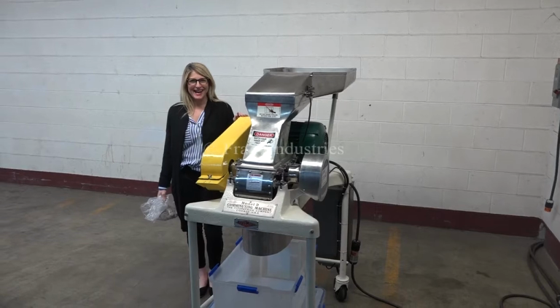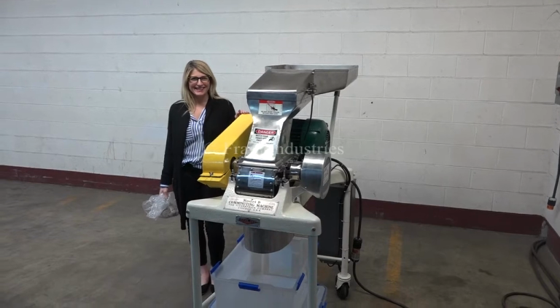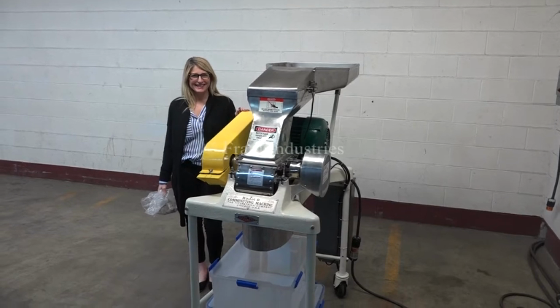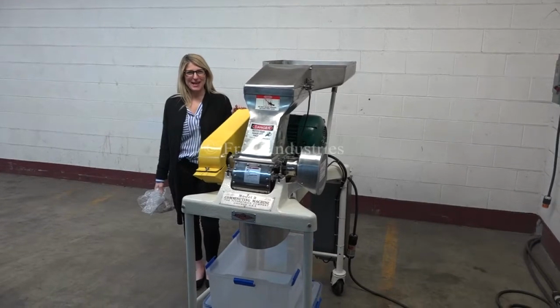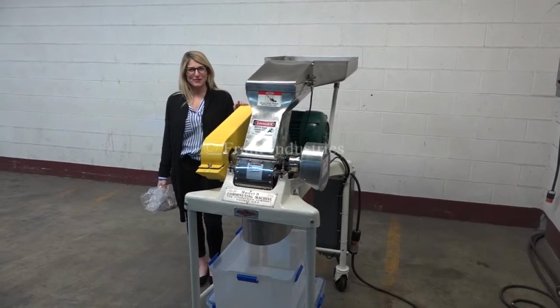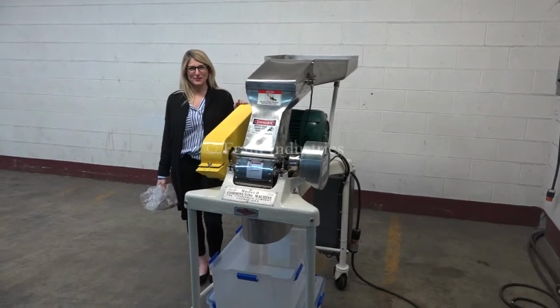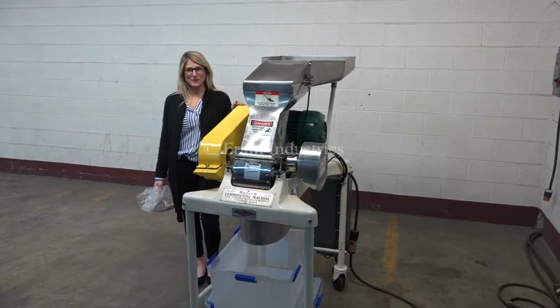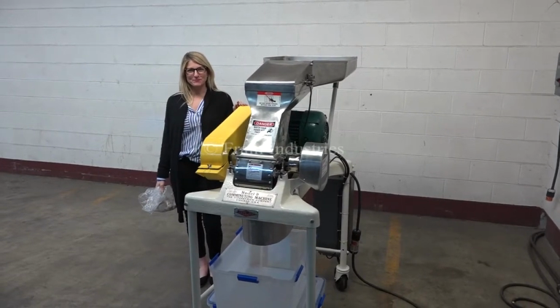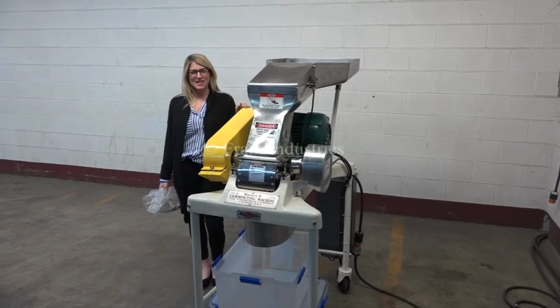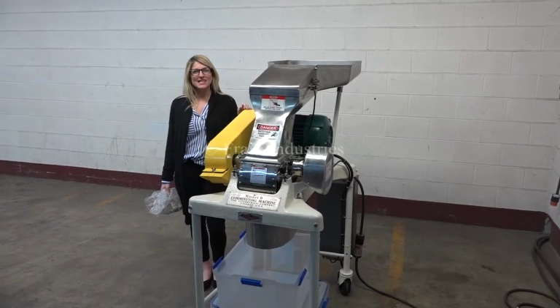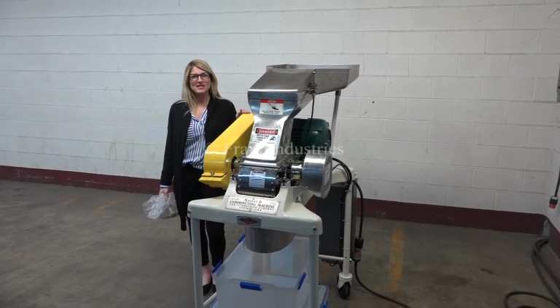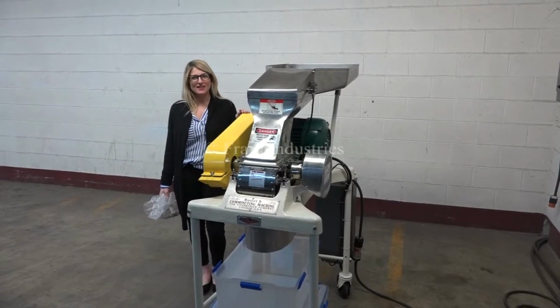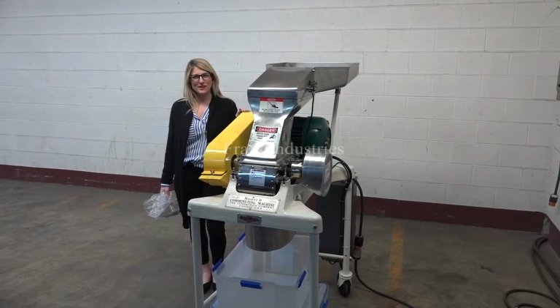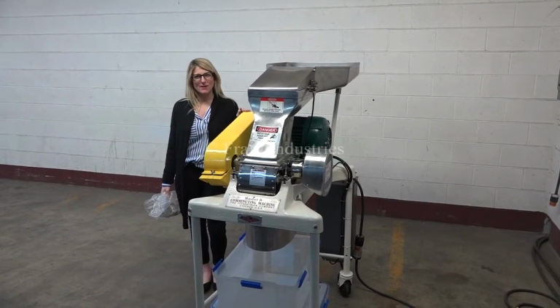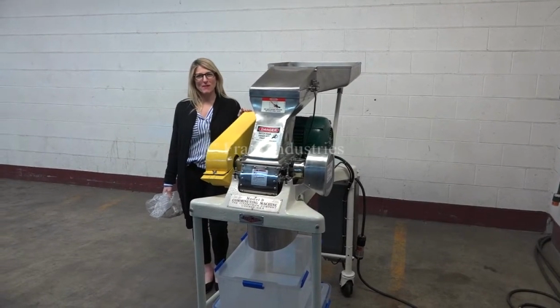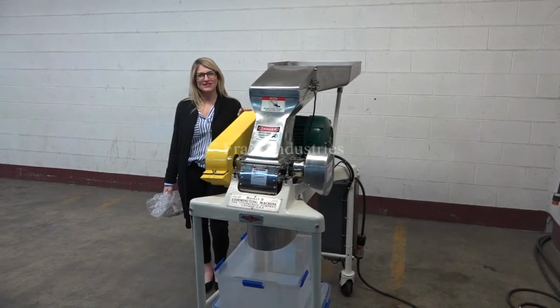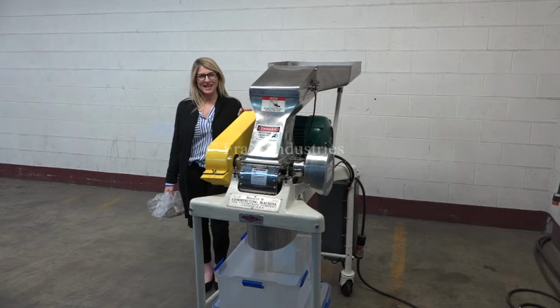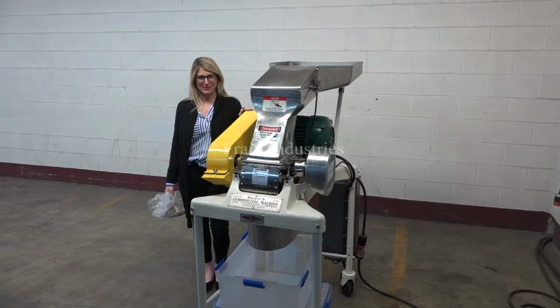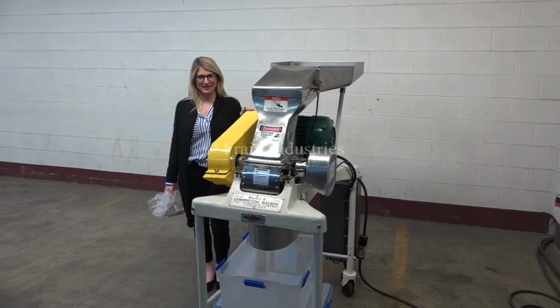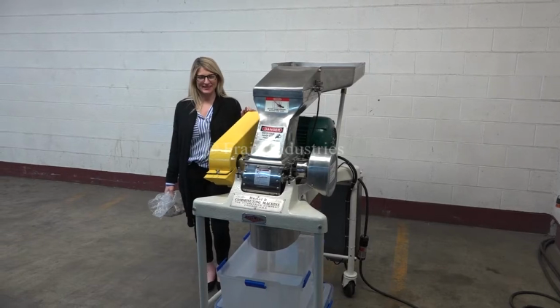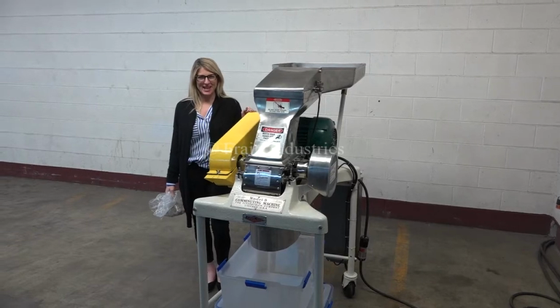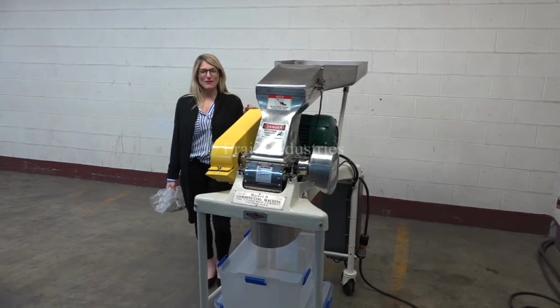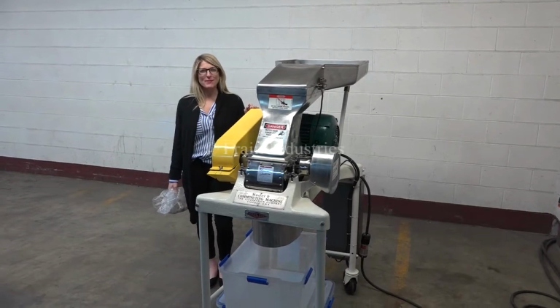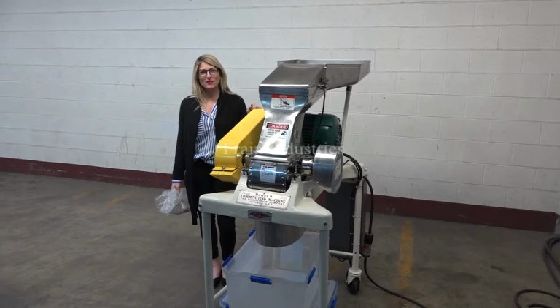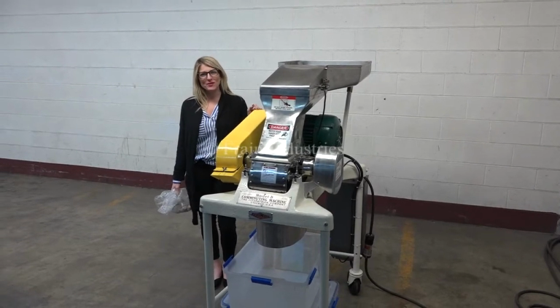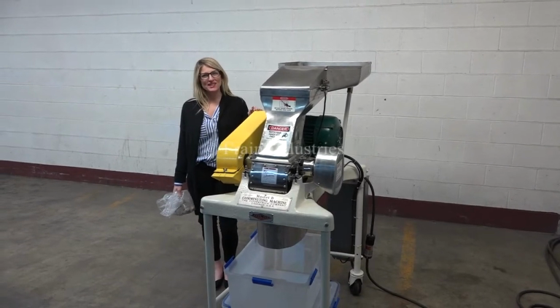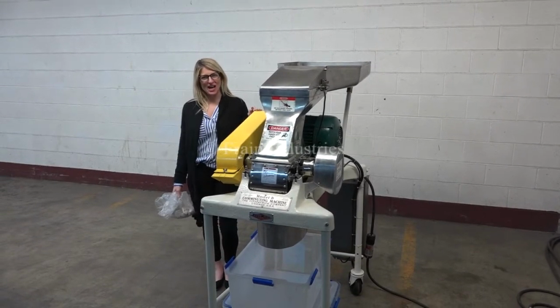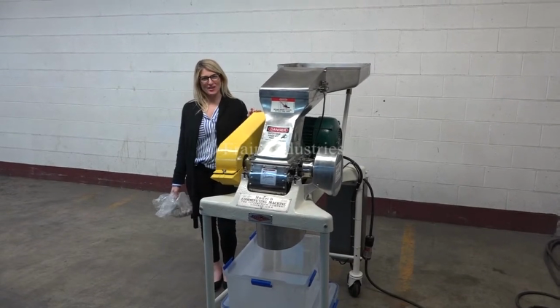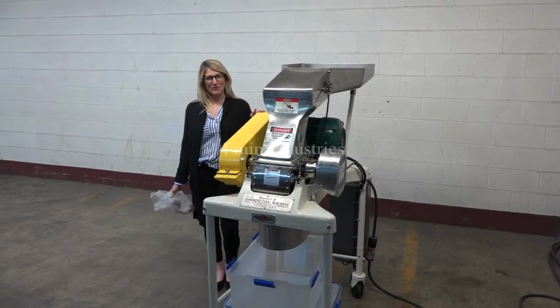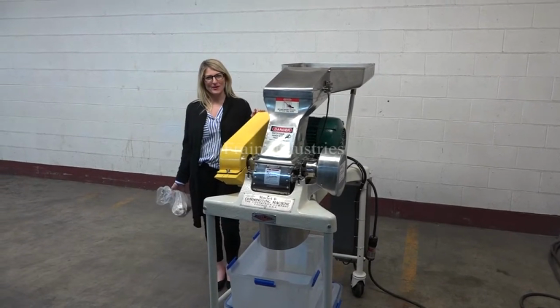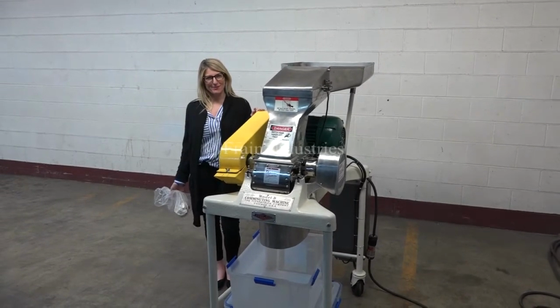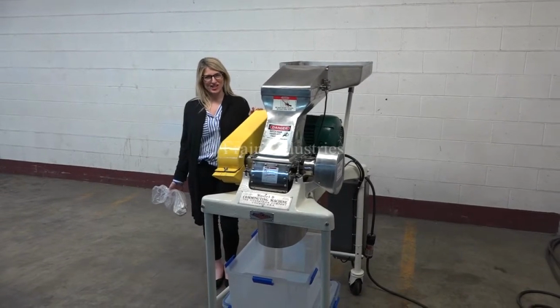Hi, I'm Katie with the Frame Group. Today we're cycling your Fitzmill Model D Hammer Mill. We recommend you use the manual in its entirety before powering up the machine.